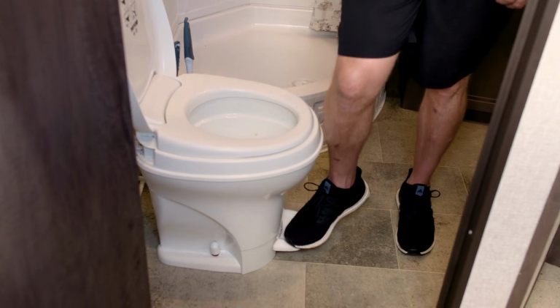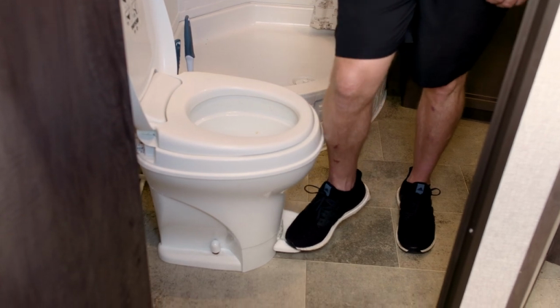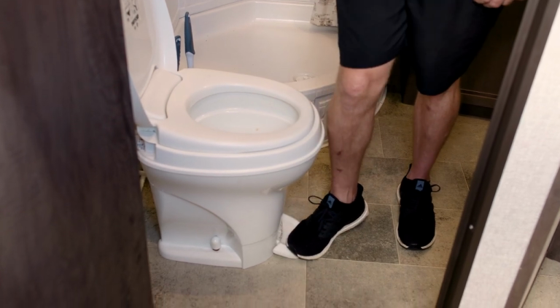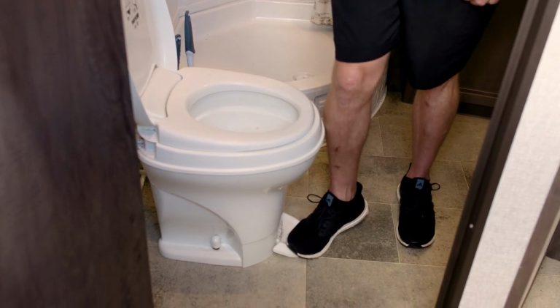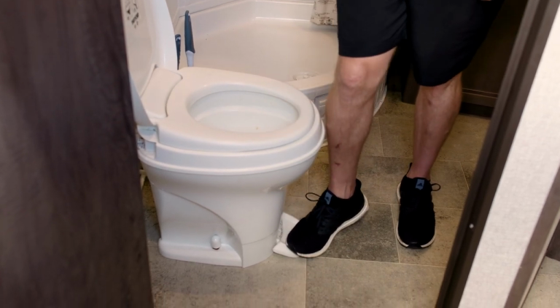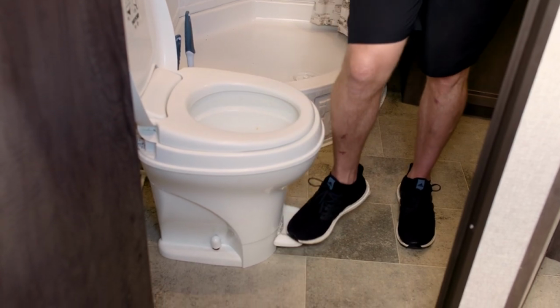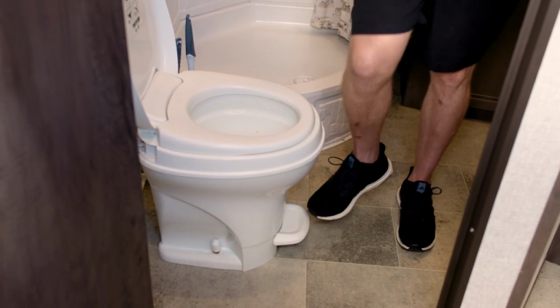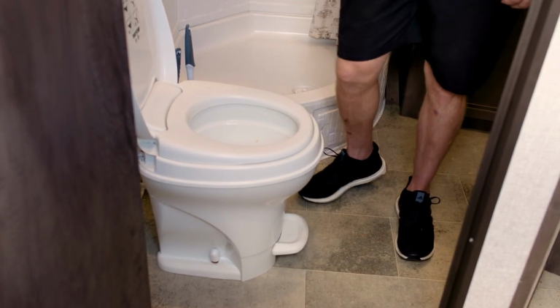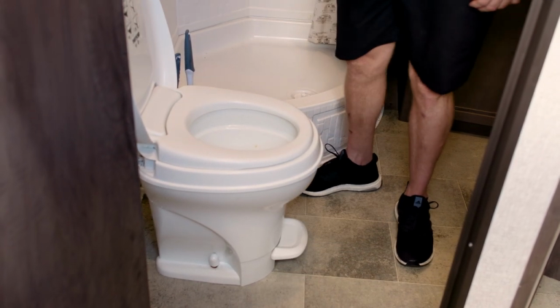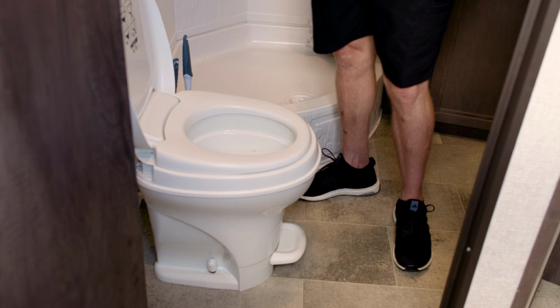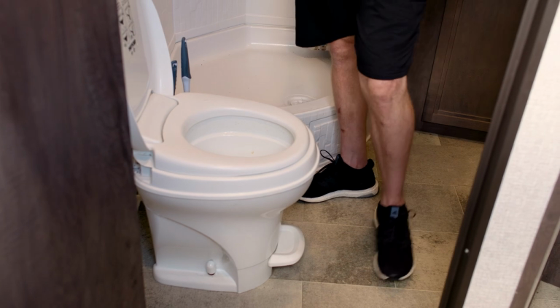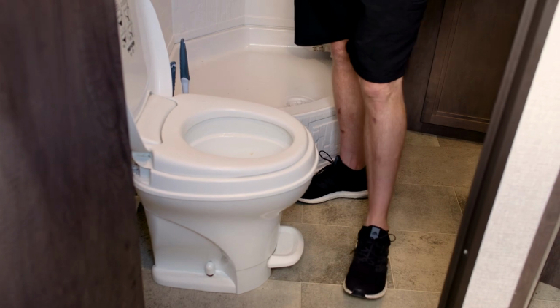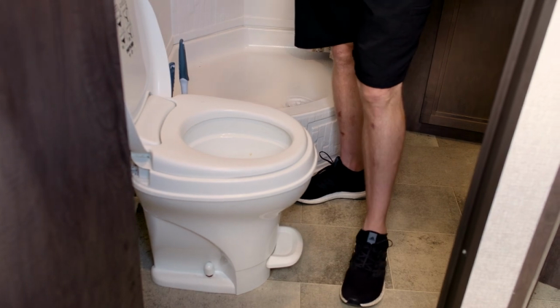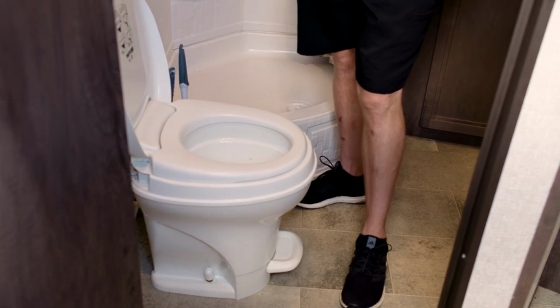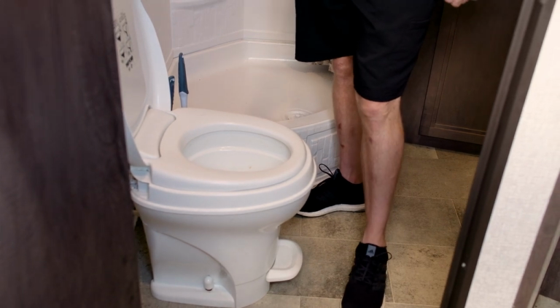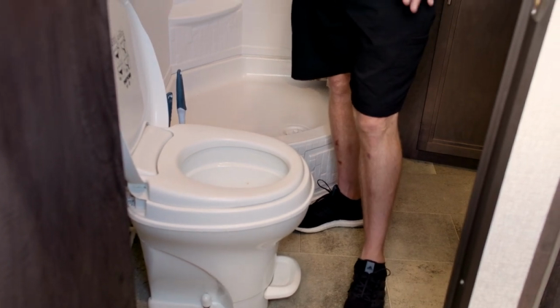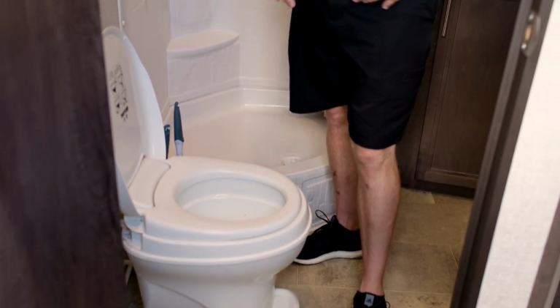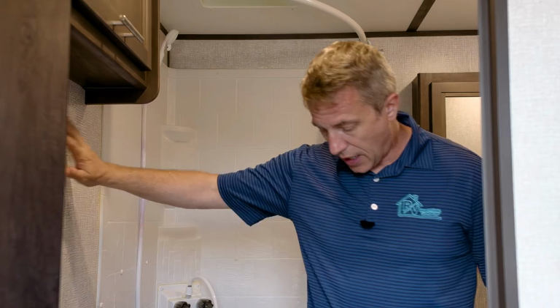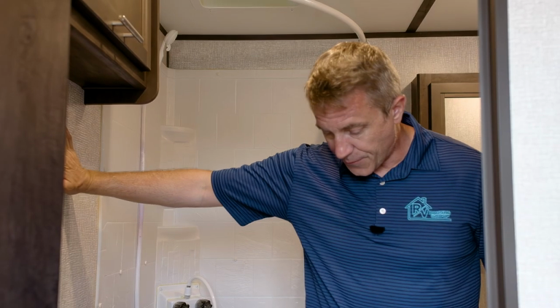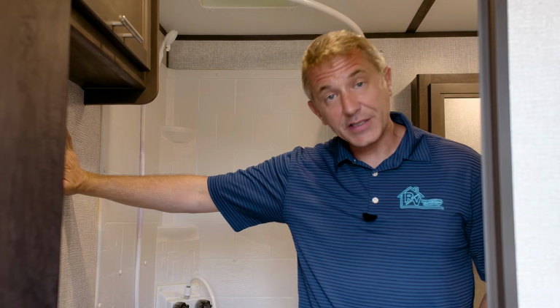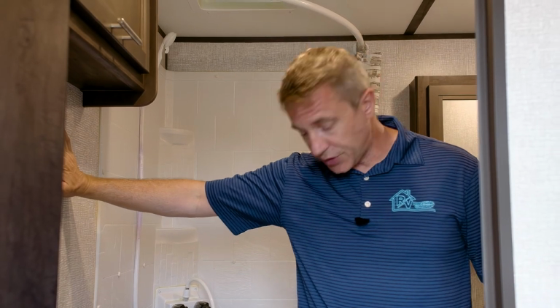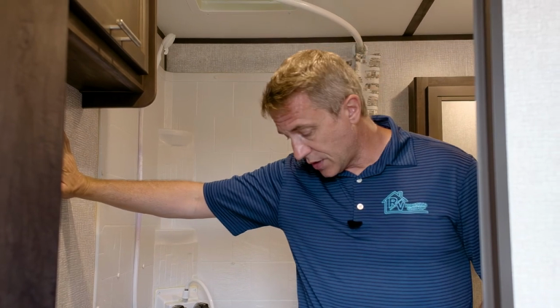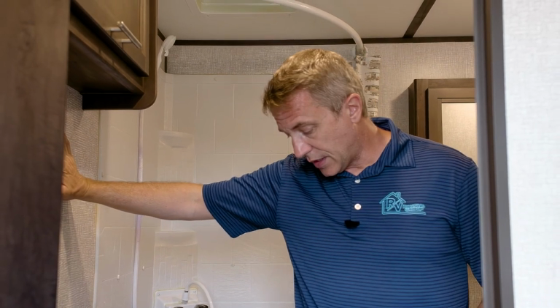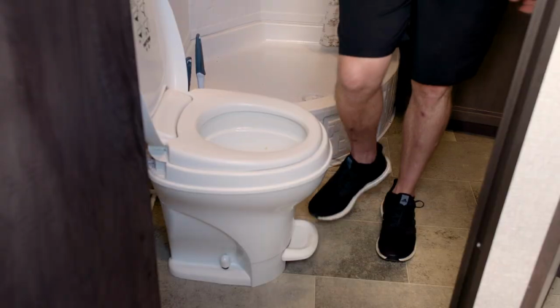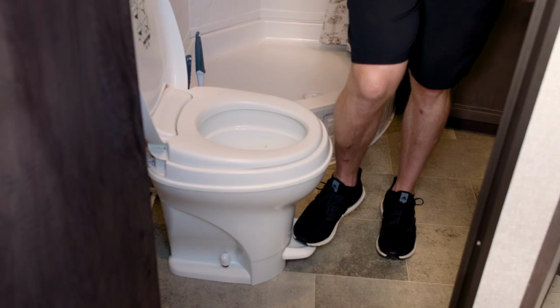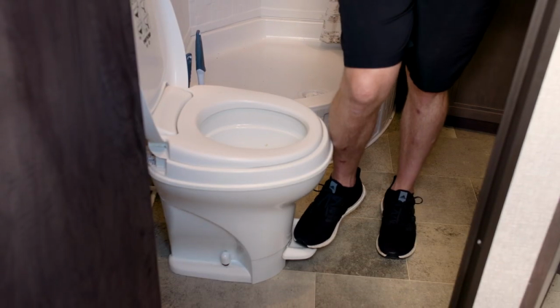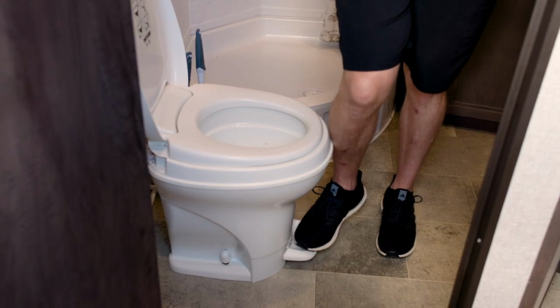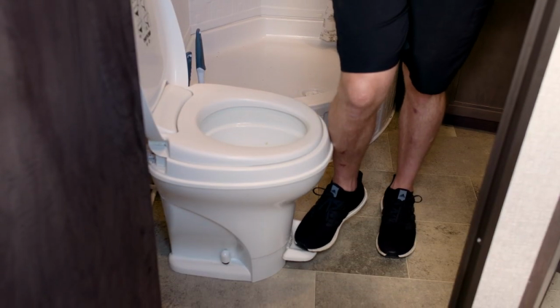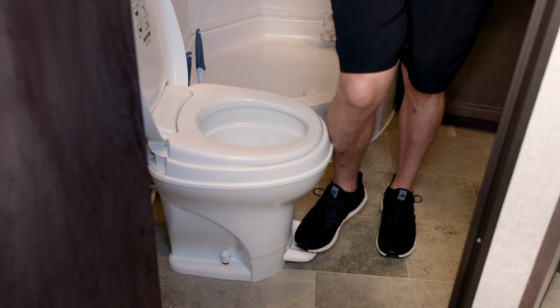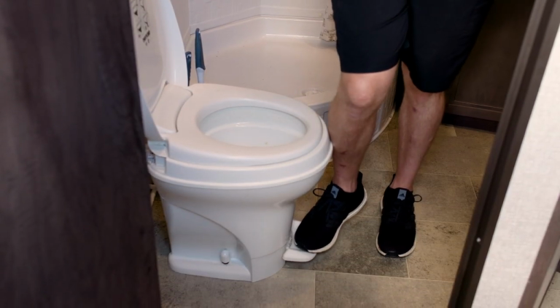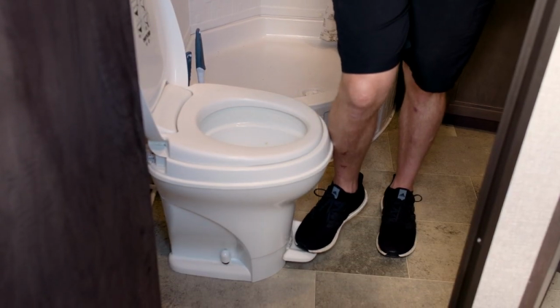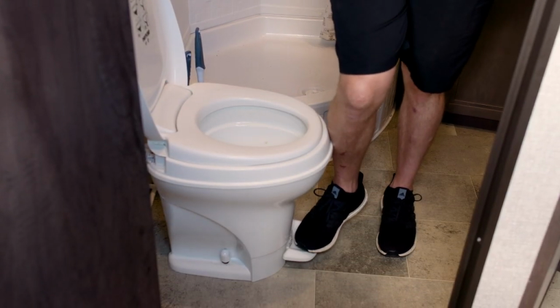Once I'm done, I like to fill the bowl back up with water for the next use. That water seal also helps to prevent odors from leaching into the camper.